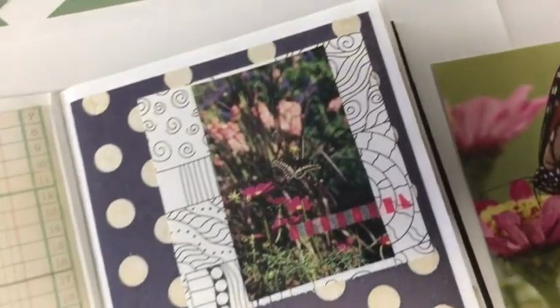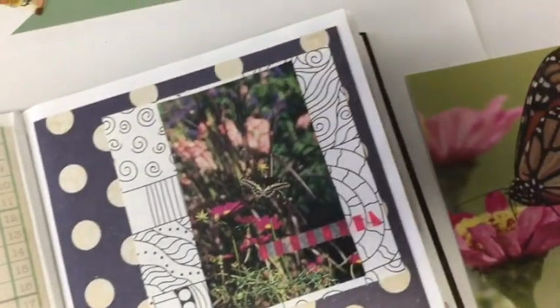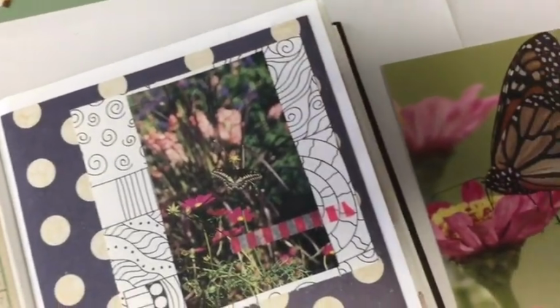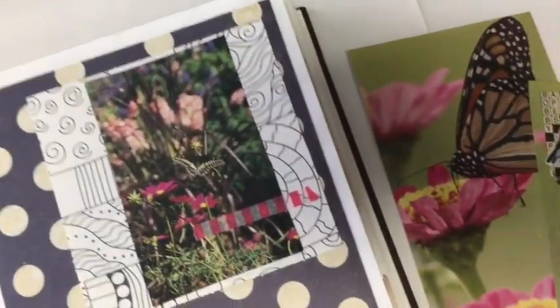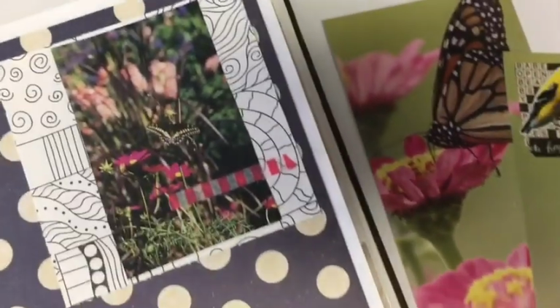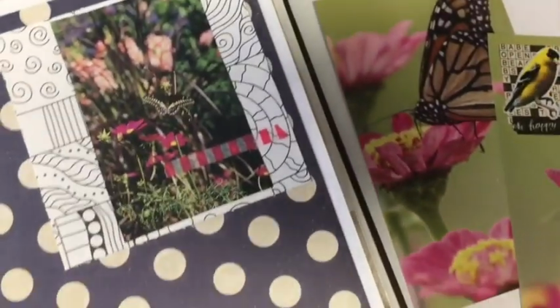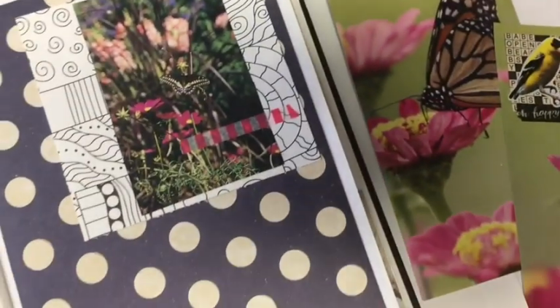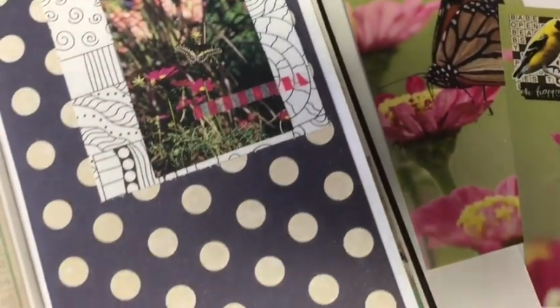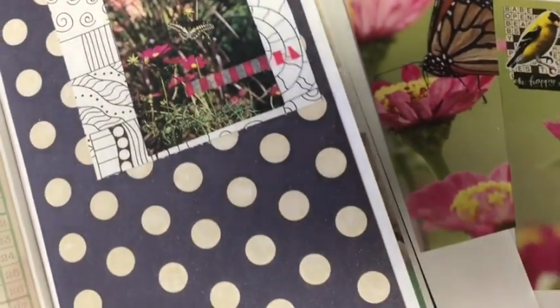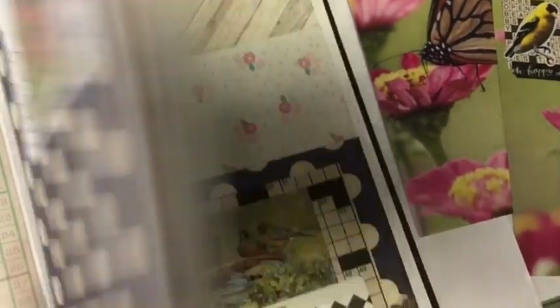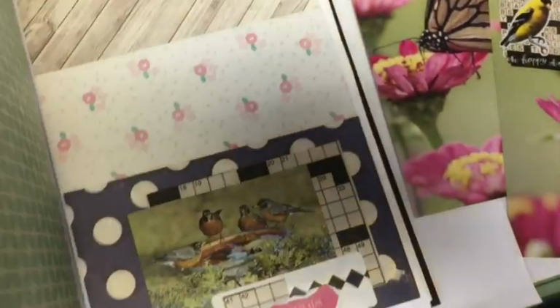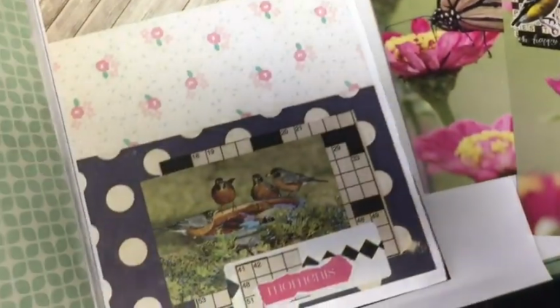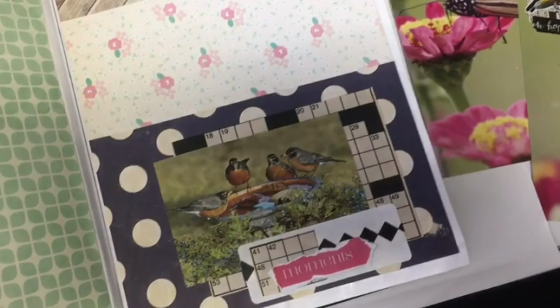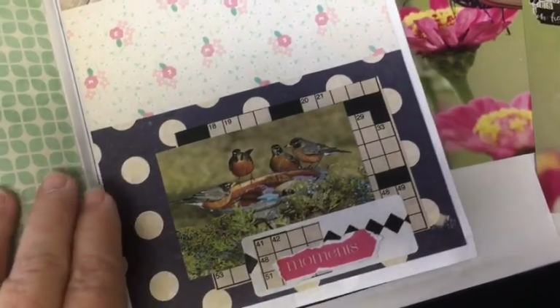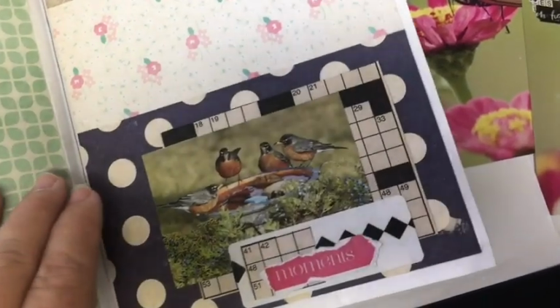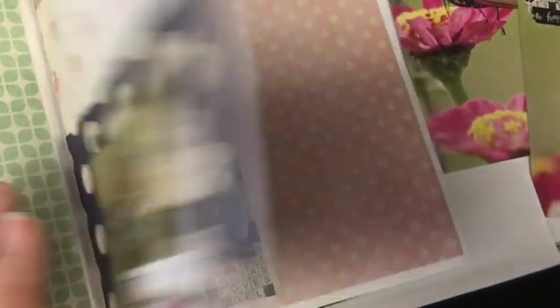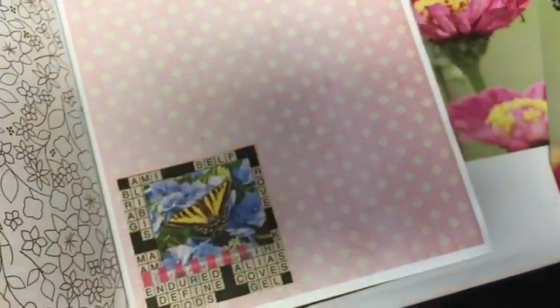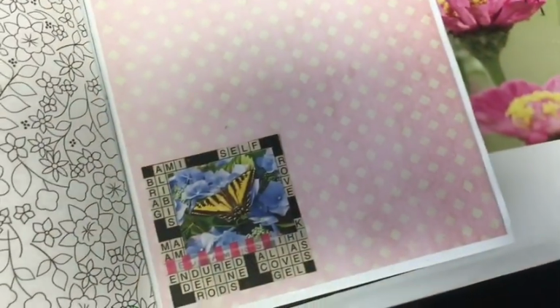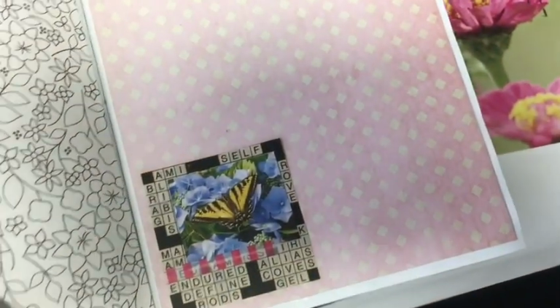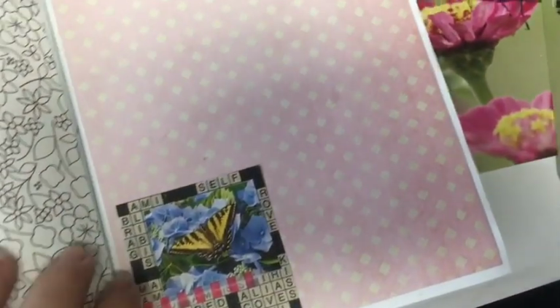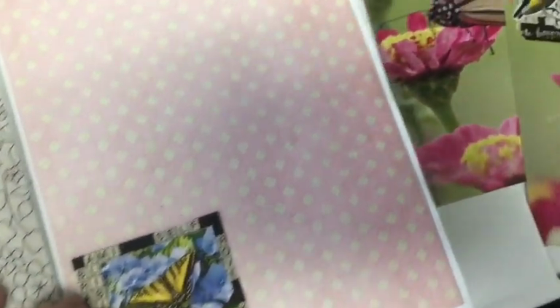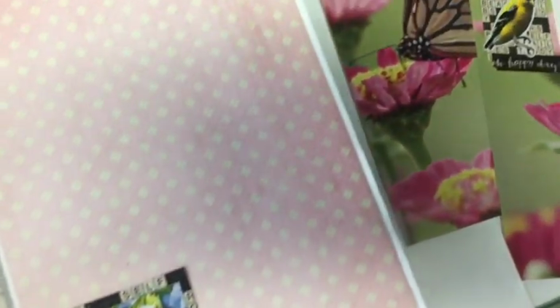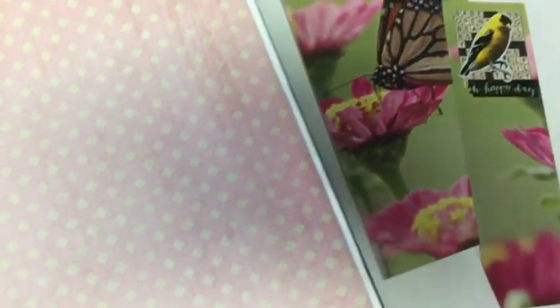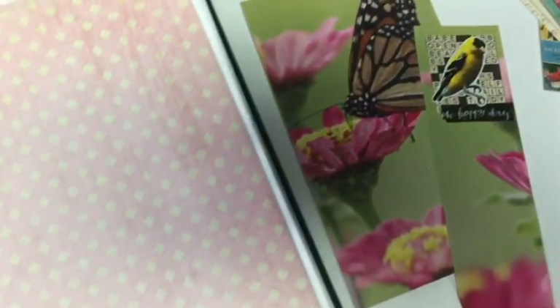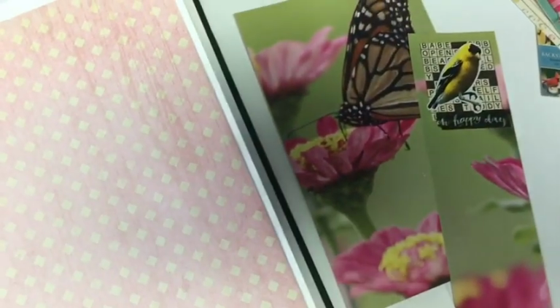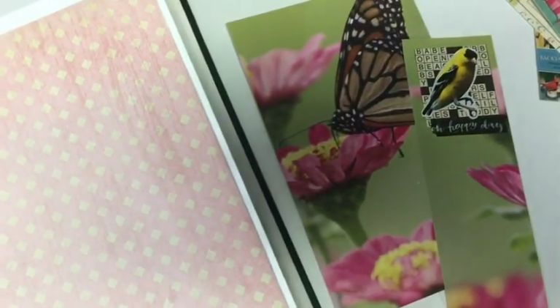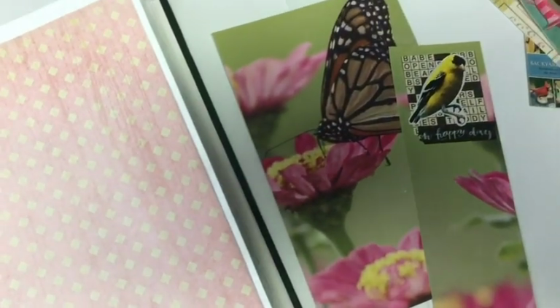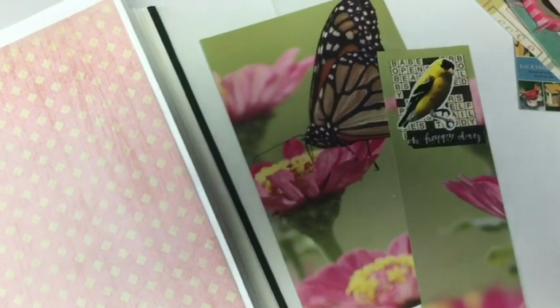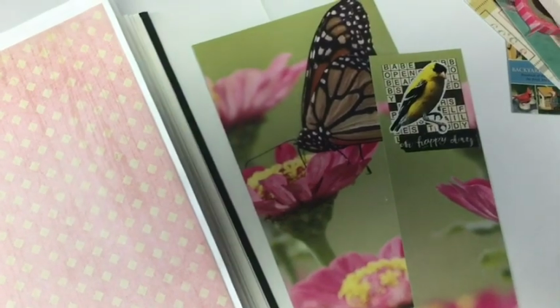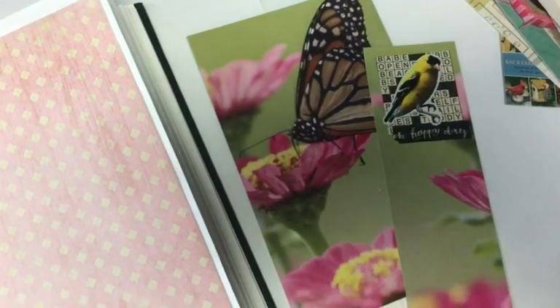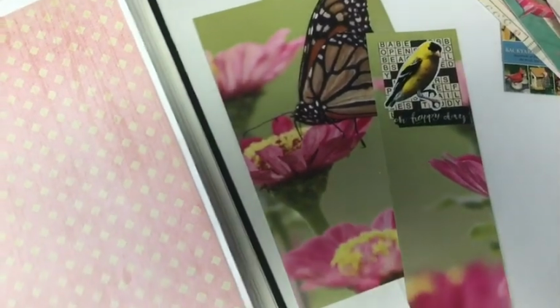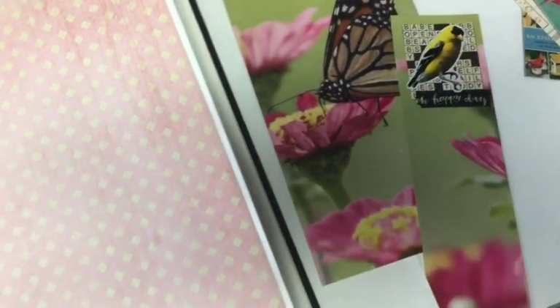Mini Challenge in the Challenge Details. We're going to use a coloring book, magazine image, part of a calendar, and packaging. Stay tuned for details.